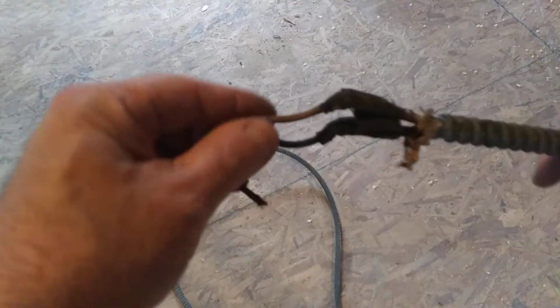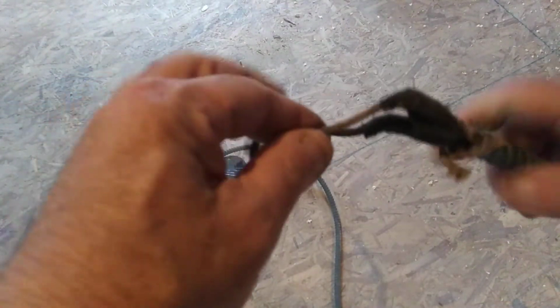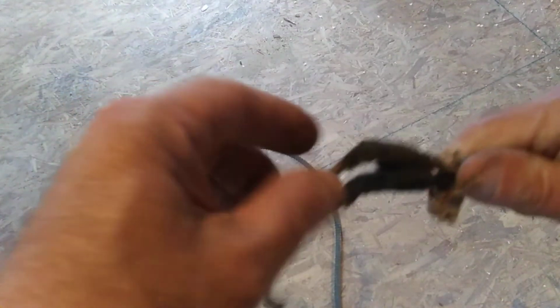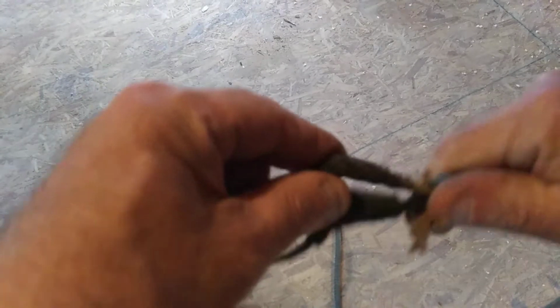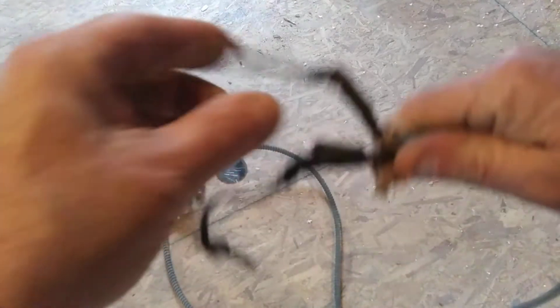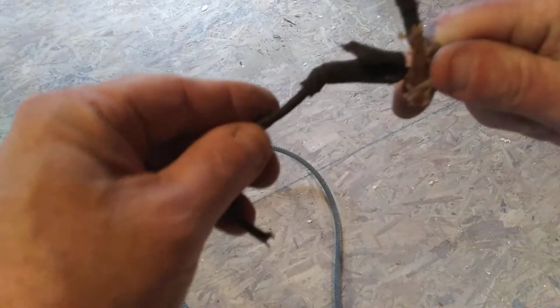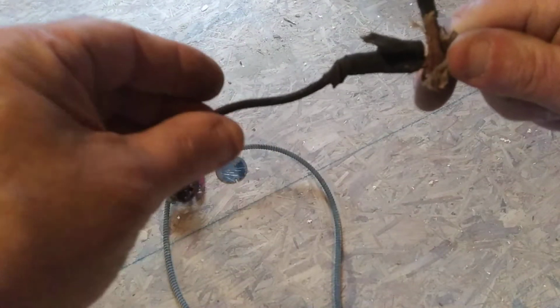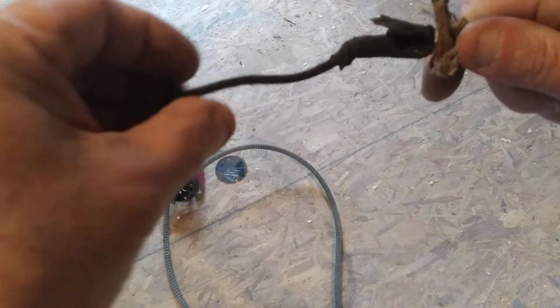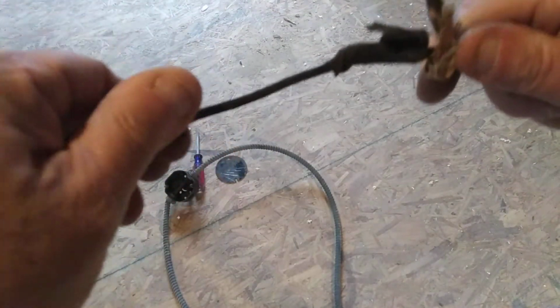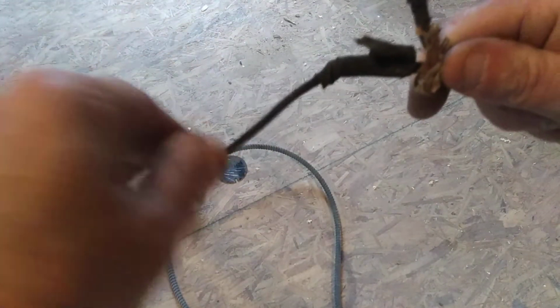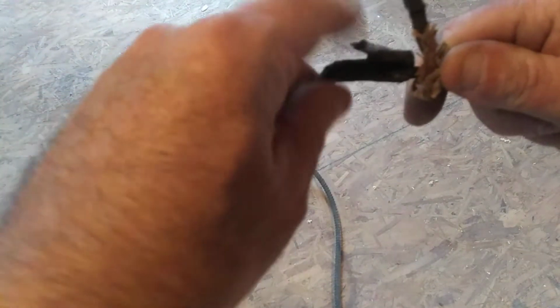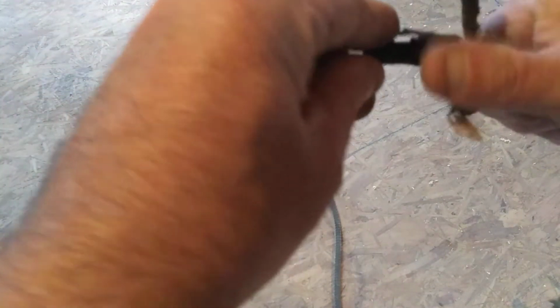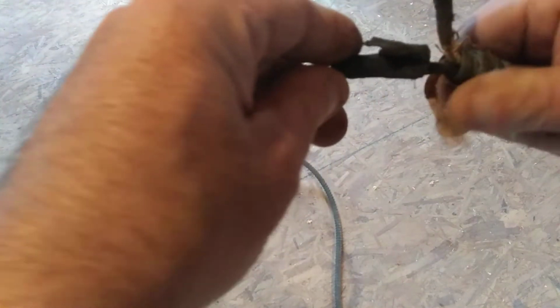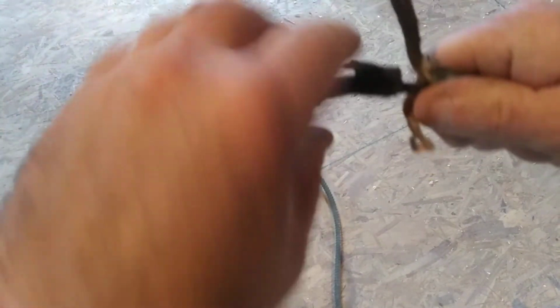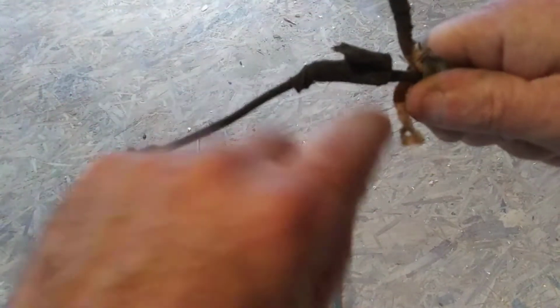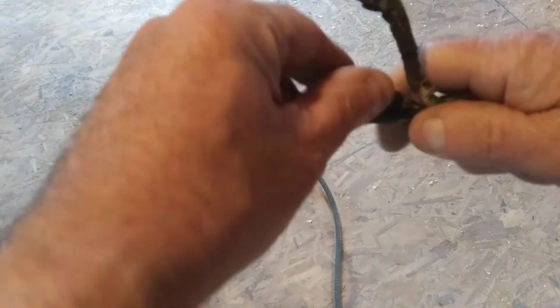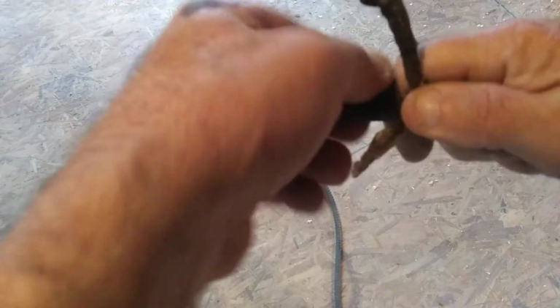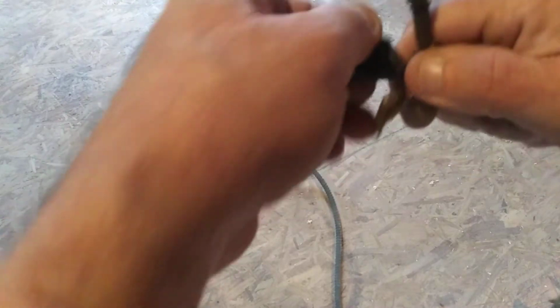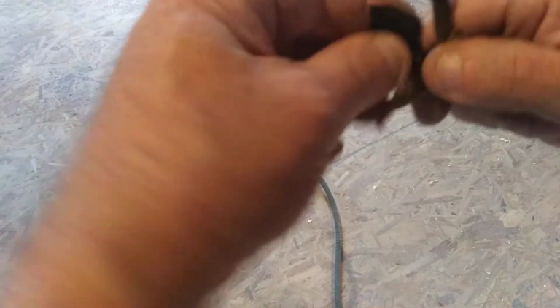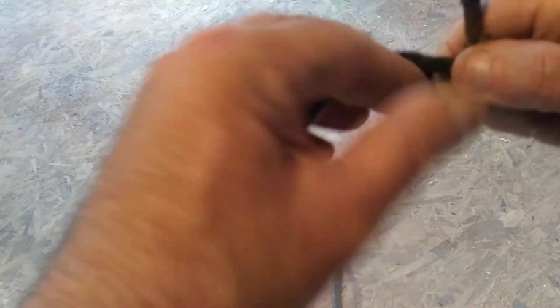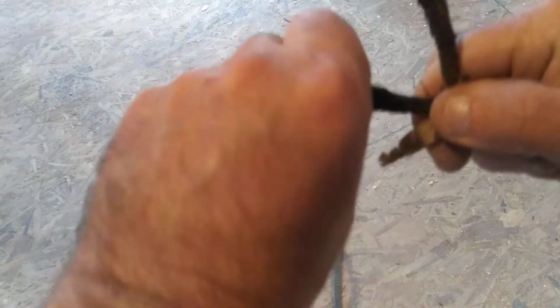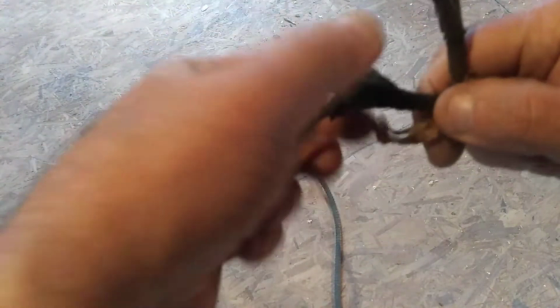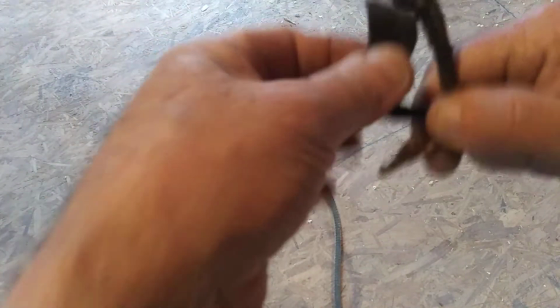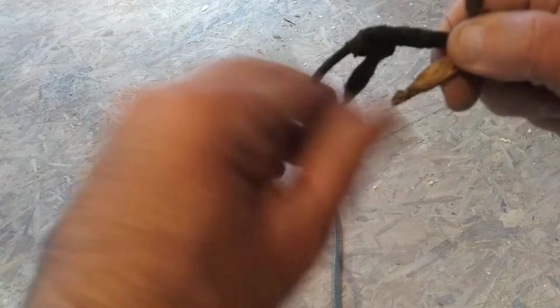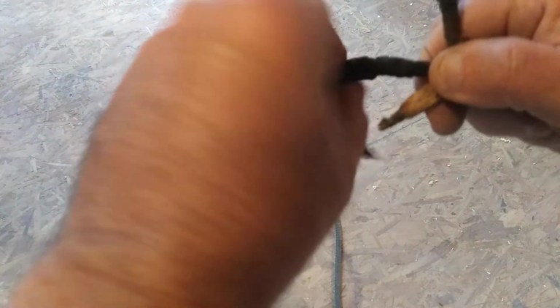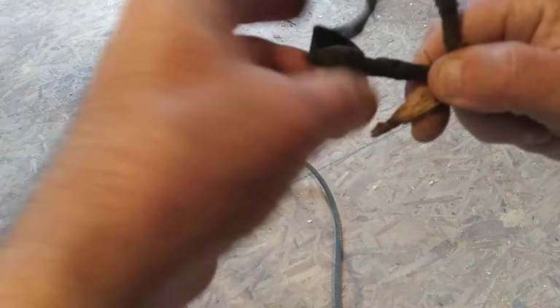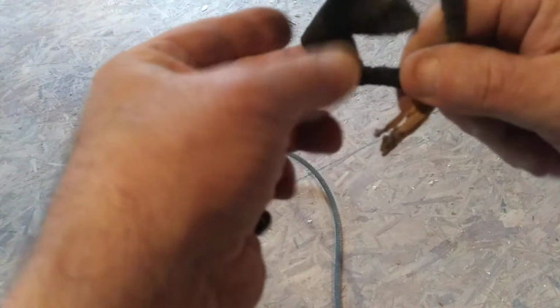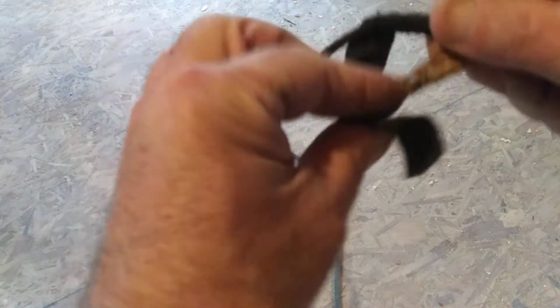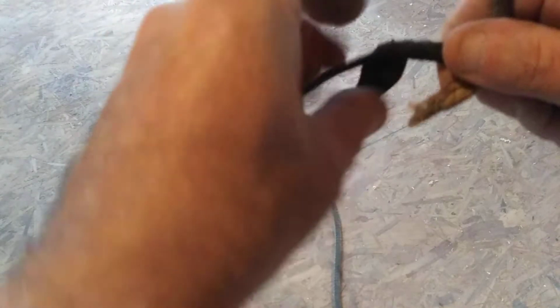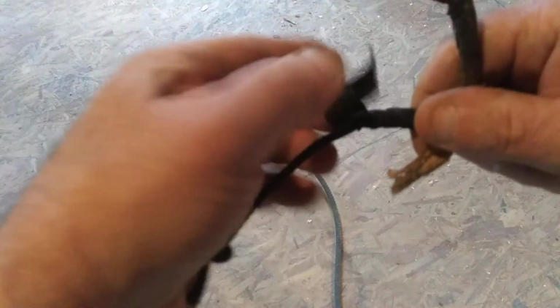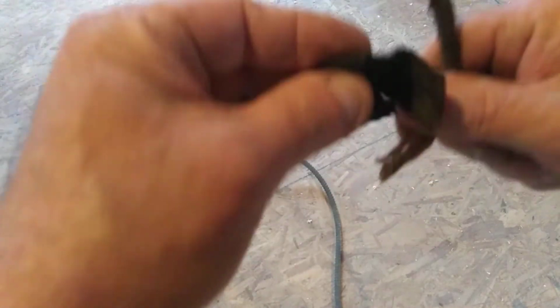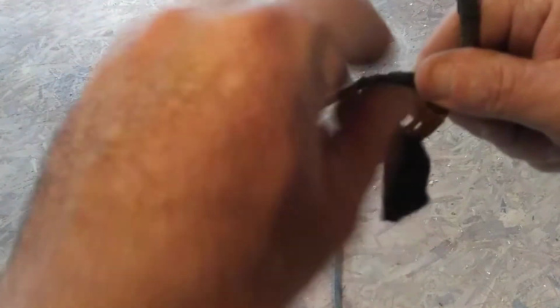And here is a splice. This is stranded wire, and over here is solid wire. We can untape this and we can see how they spliced wires here in the country.